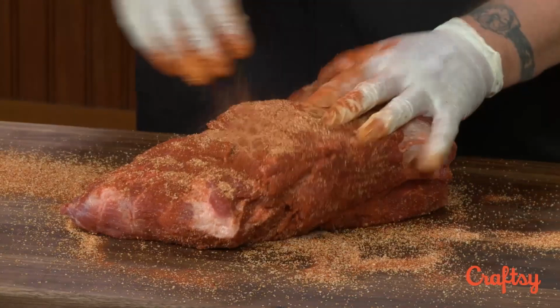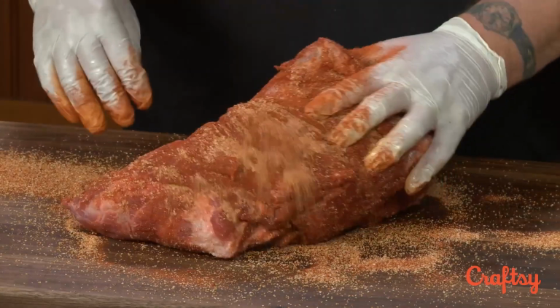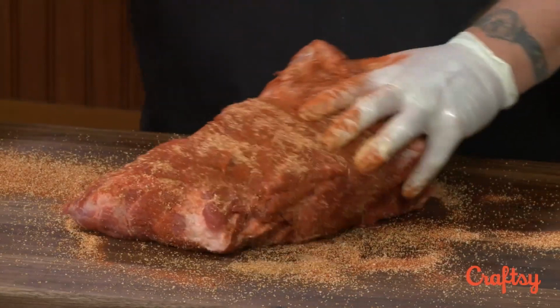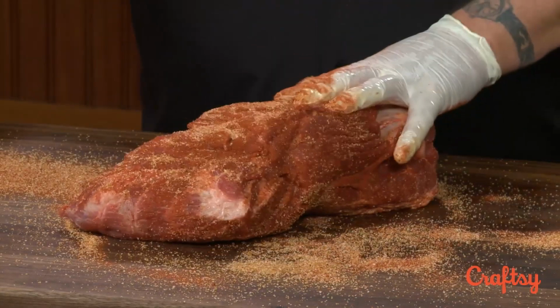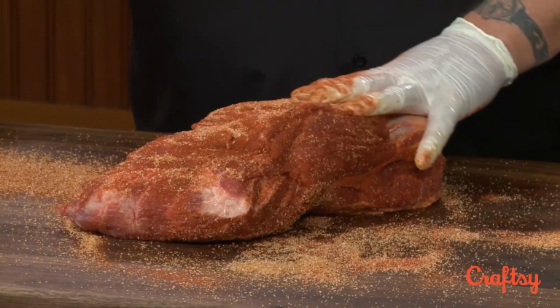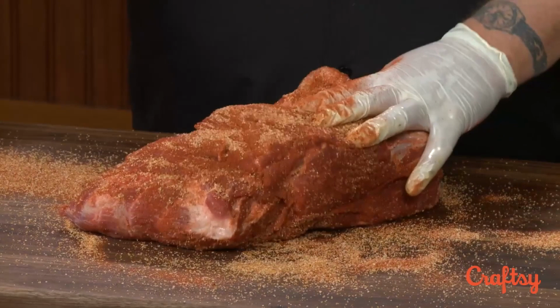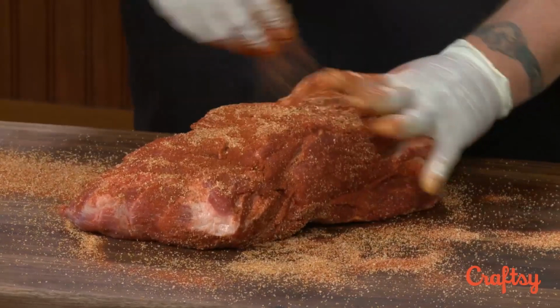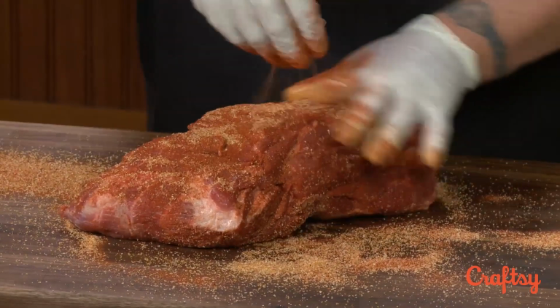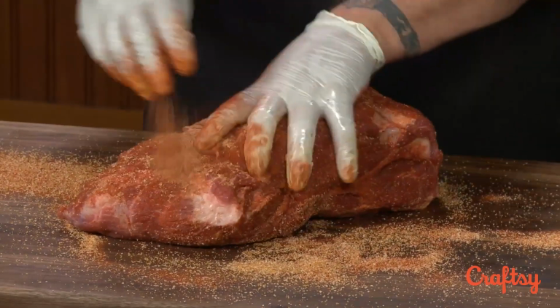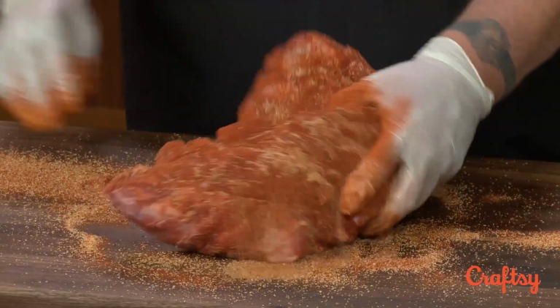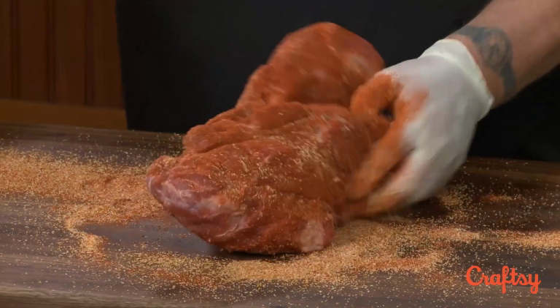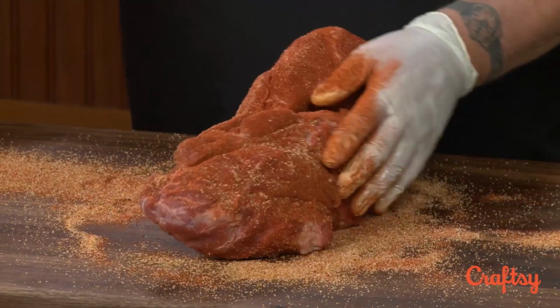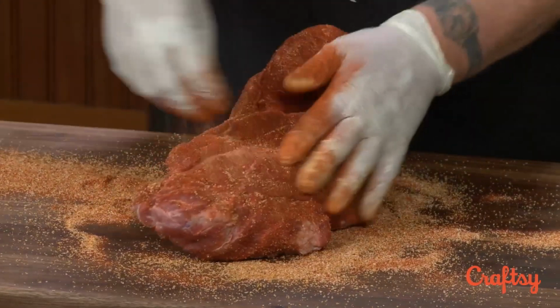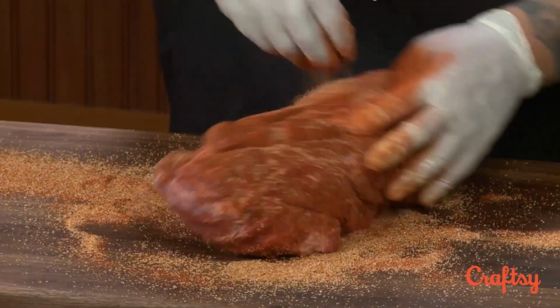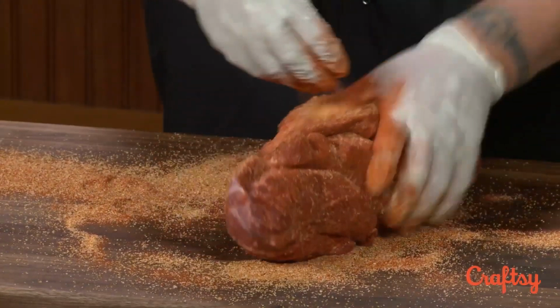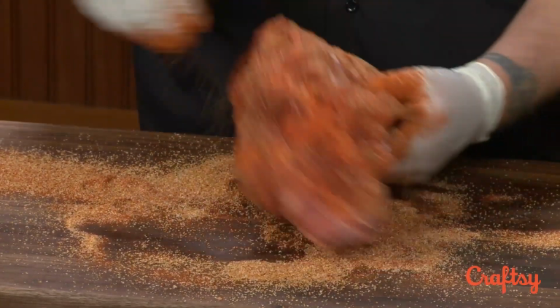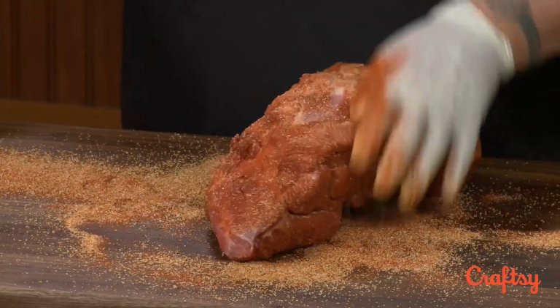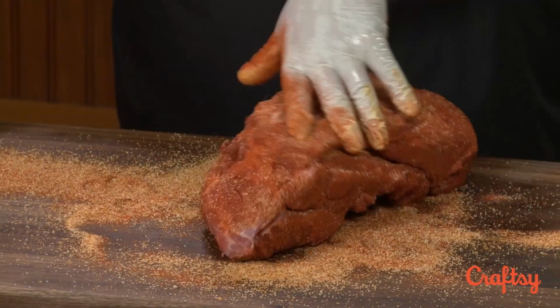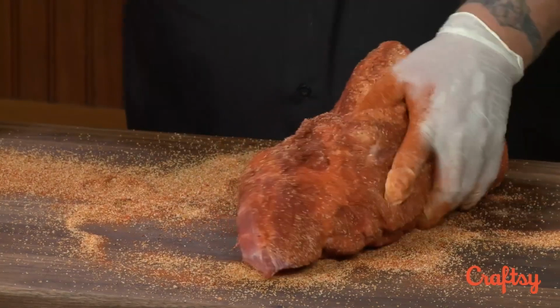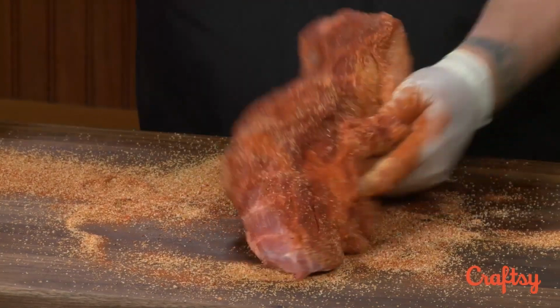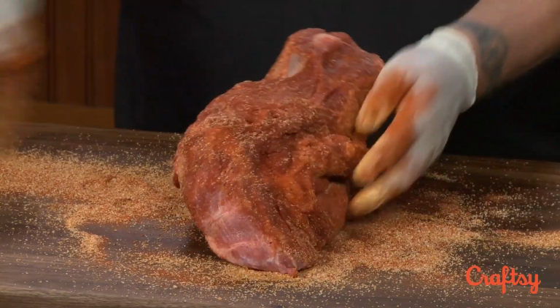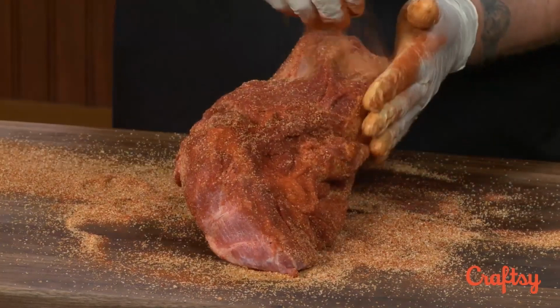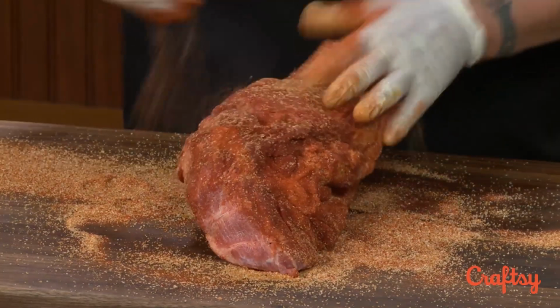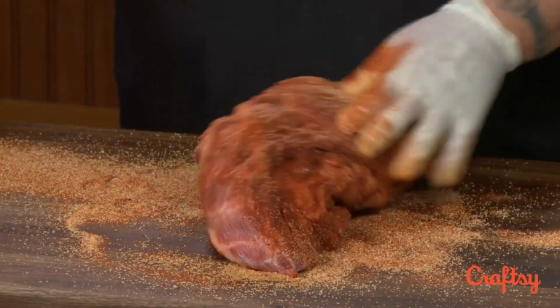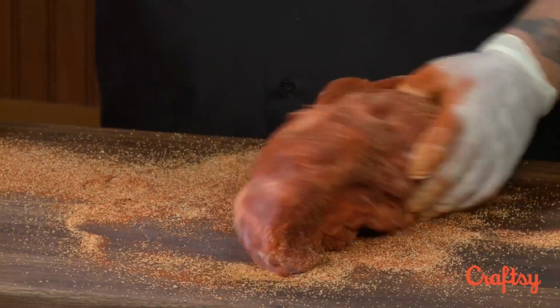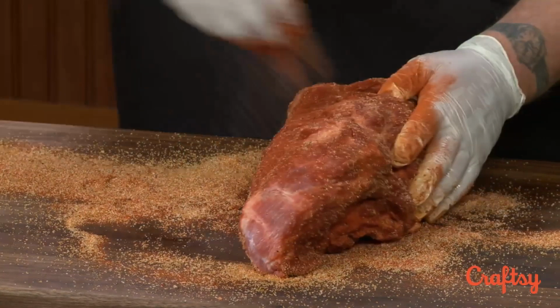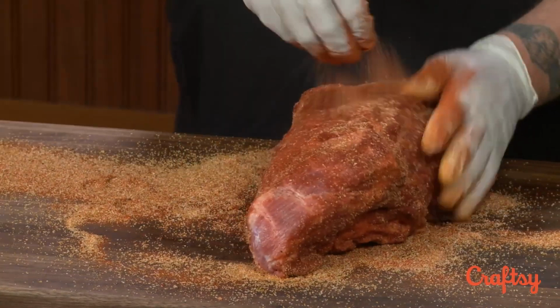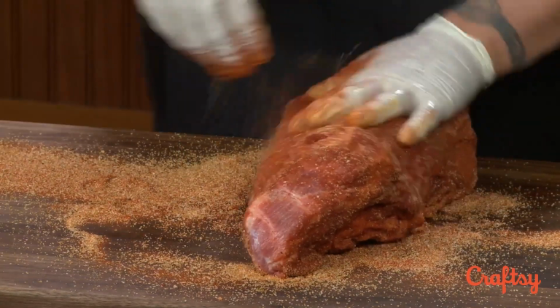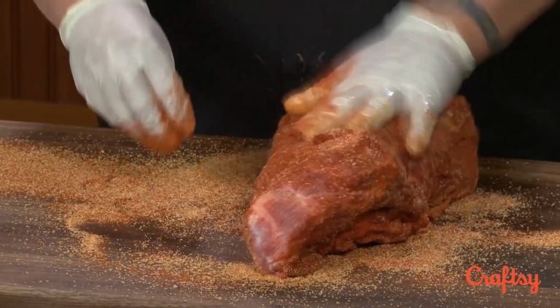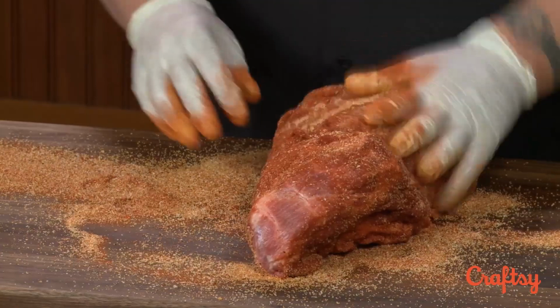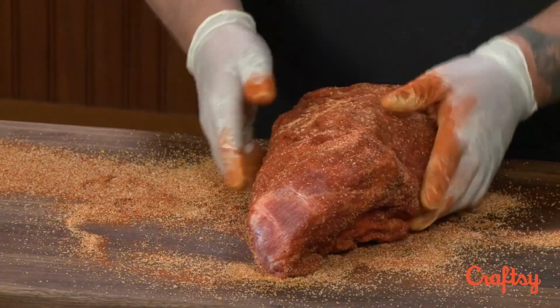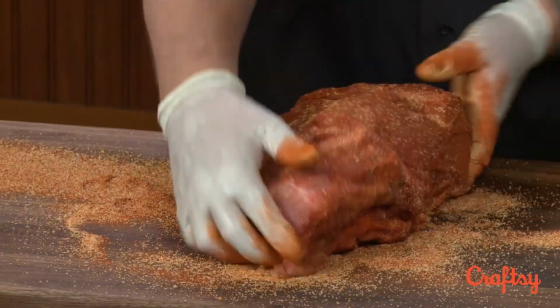This is the regular rub. You could use either one and it would be fine. I don't really prefer the sweeter flavor on pork butts. Some folks do, and I wouldn't want the spicy either, but if you're a spicy guy go ahead — or you might make a combination of all three.